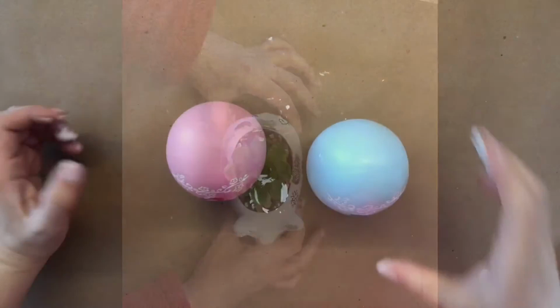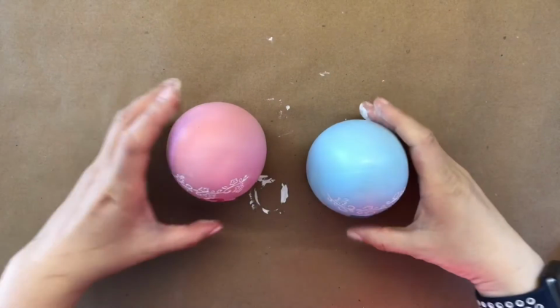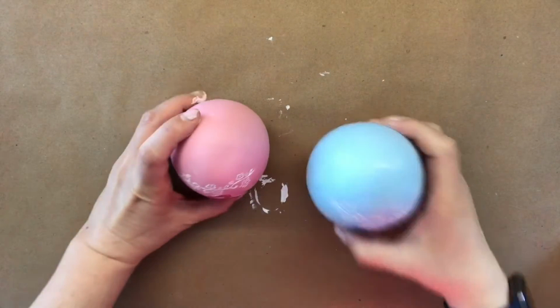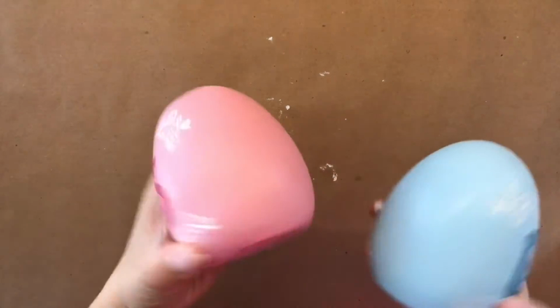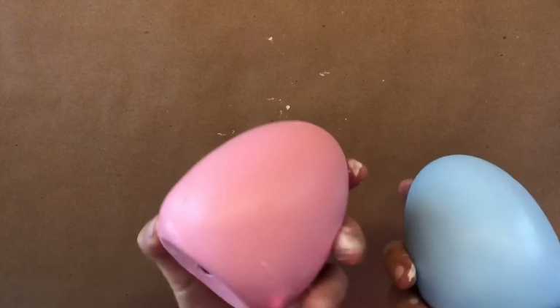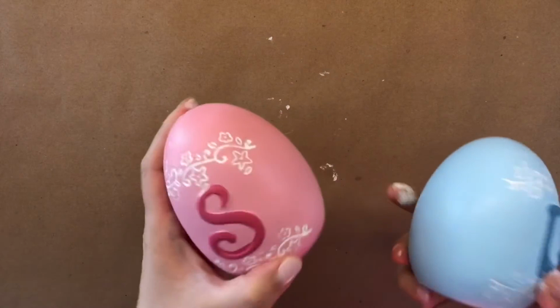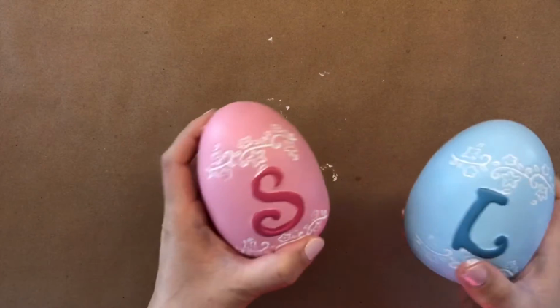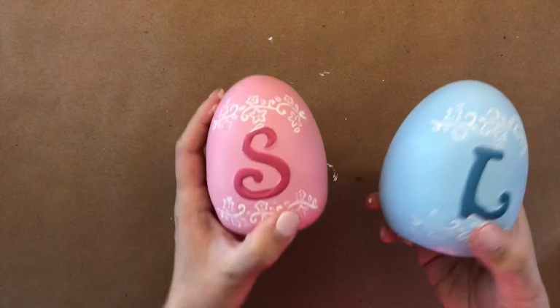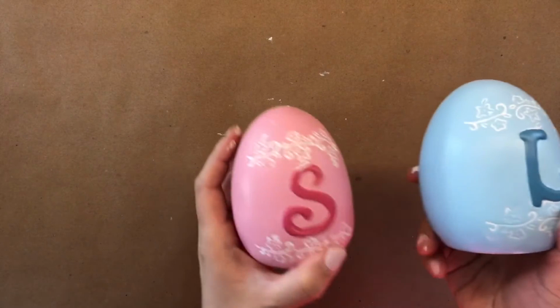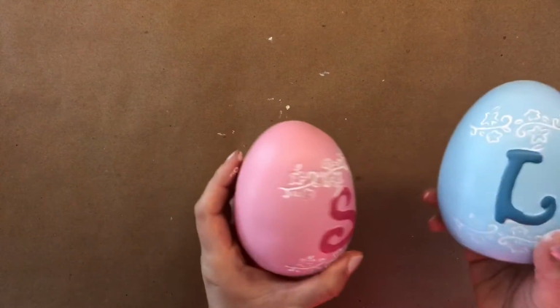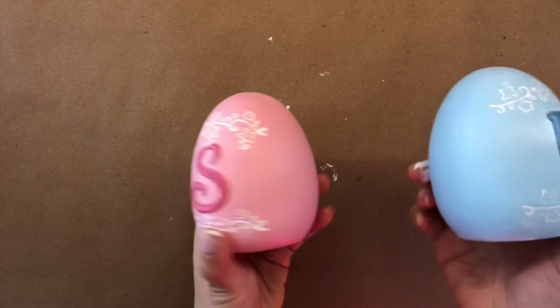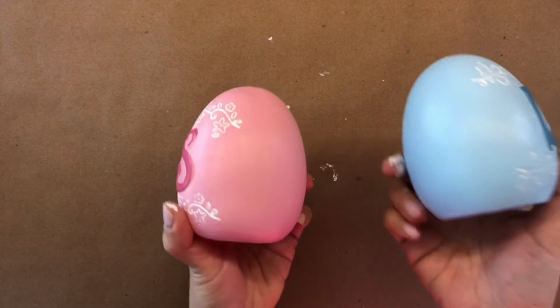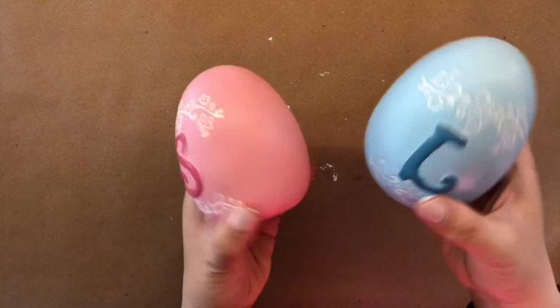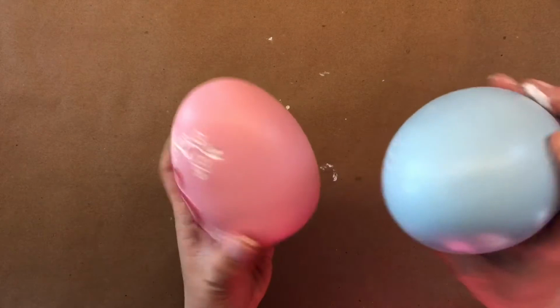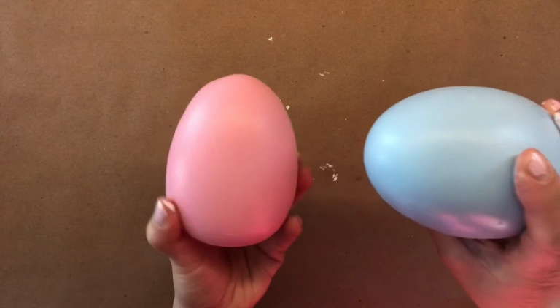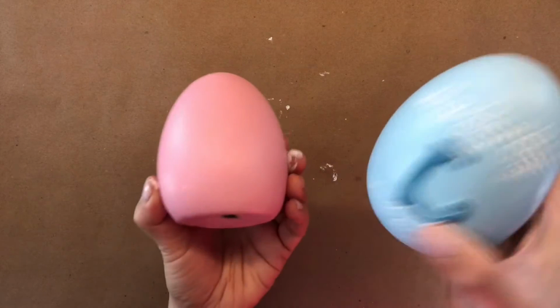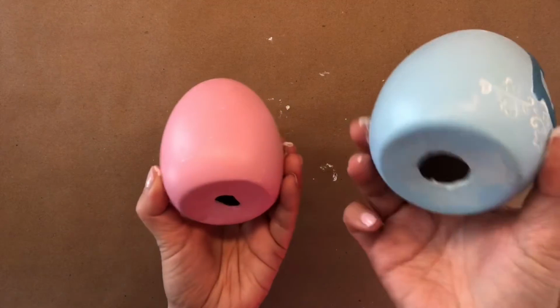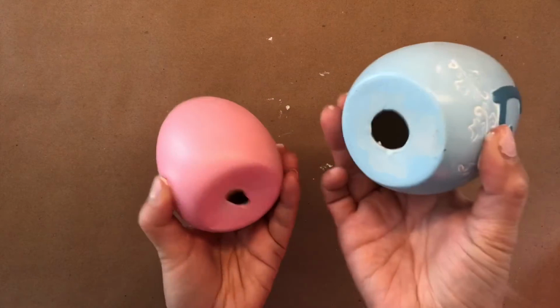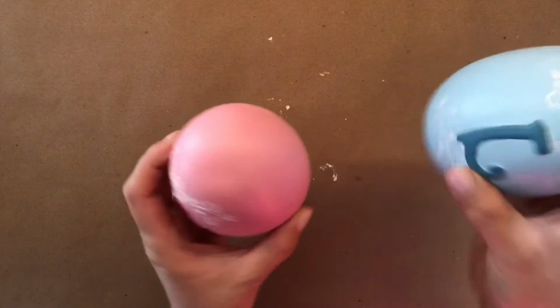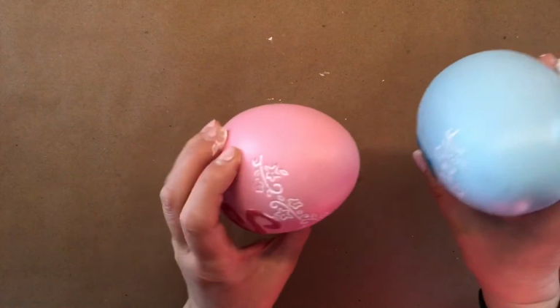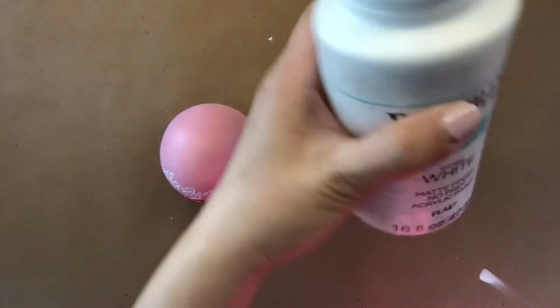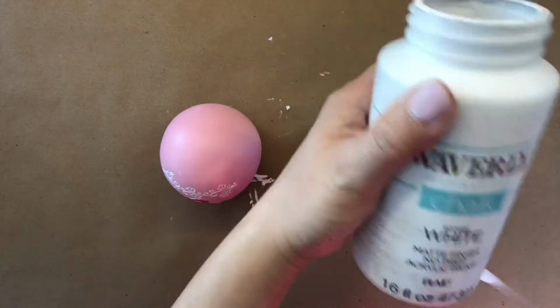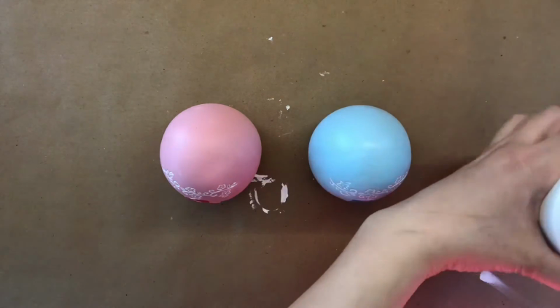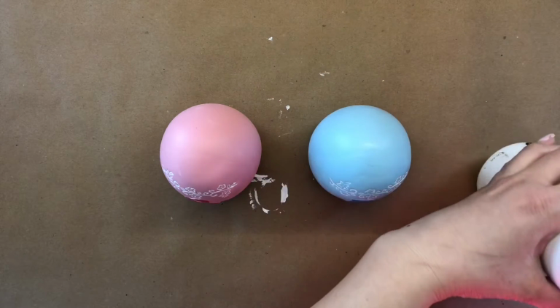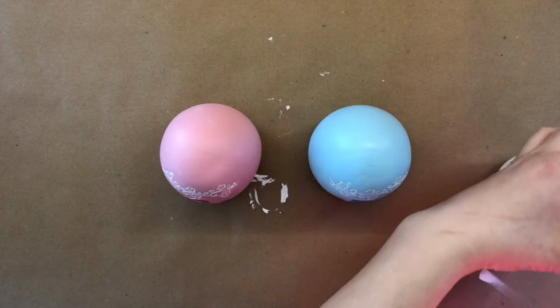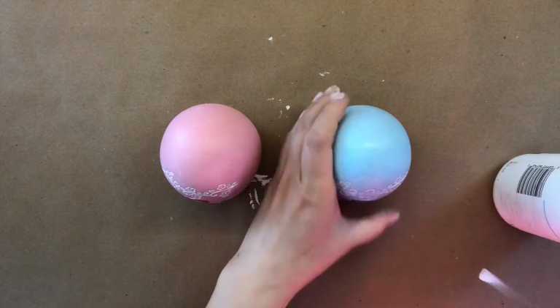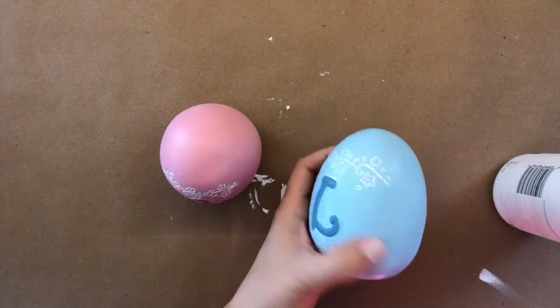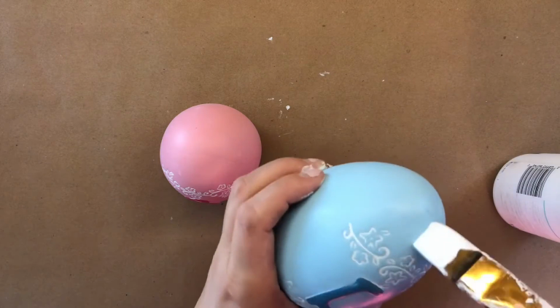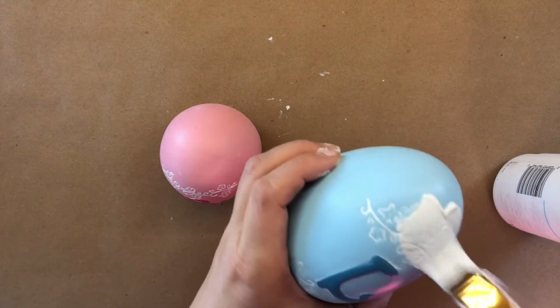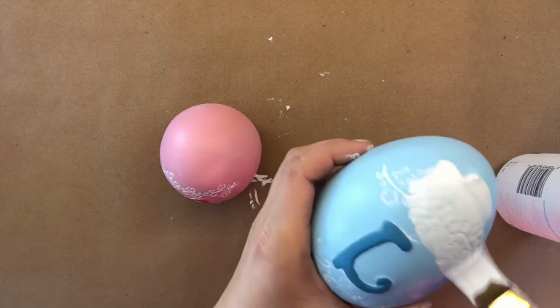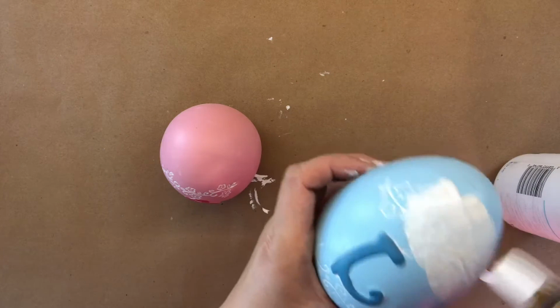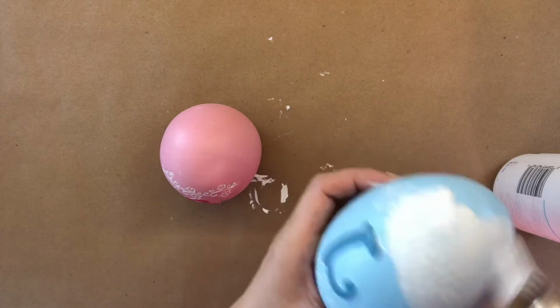Here I have some colorful eggs with letters on them. I love the eggs, but unfortunately the colors are pretty bright, so I'm going to again cover these with a white coat.